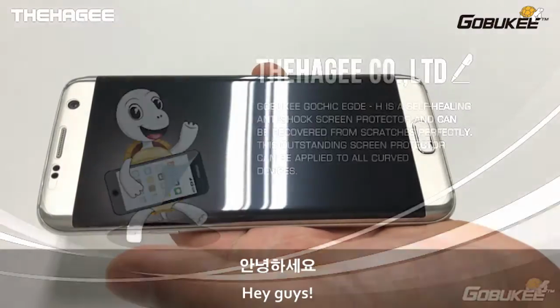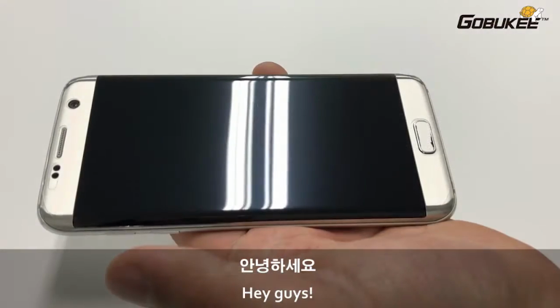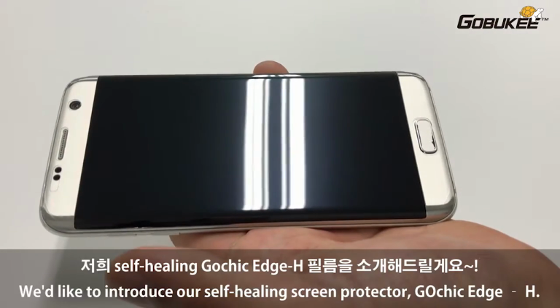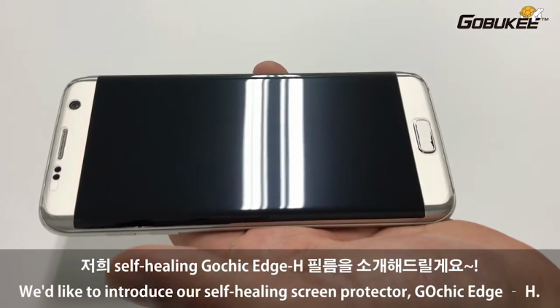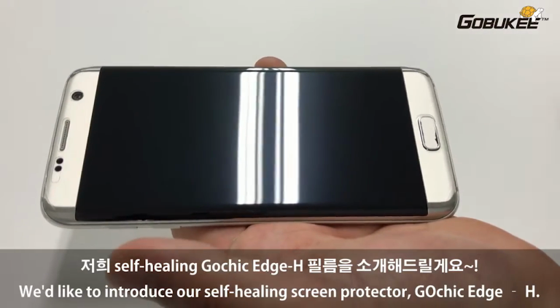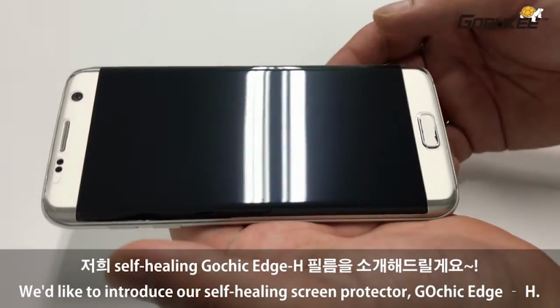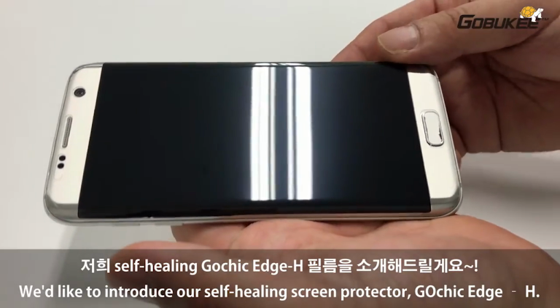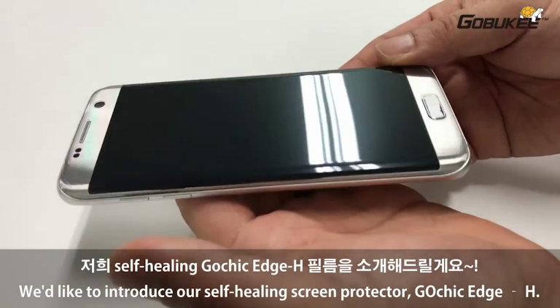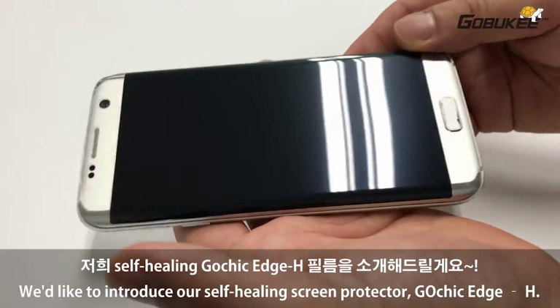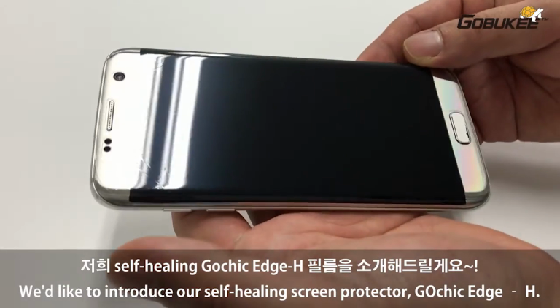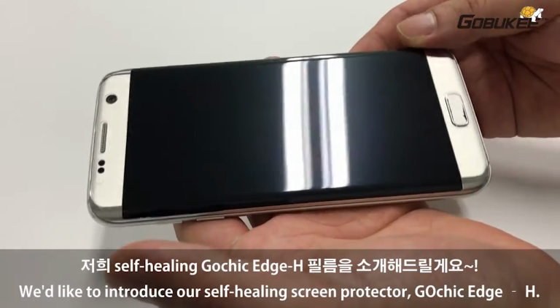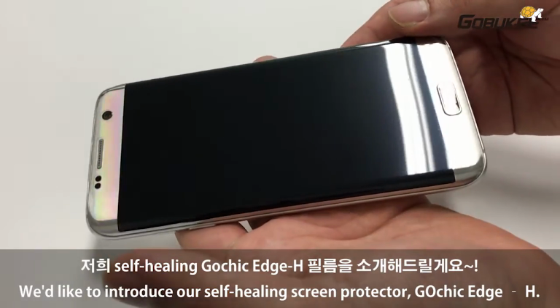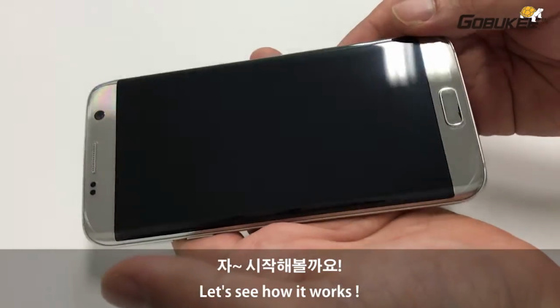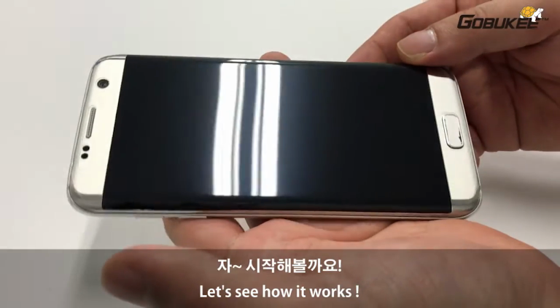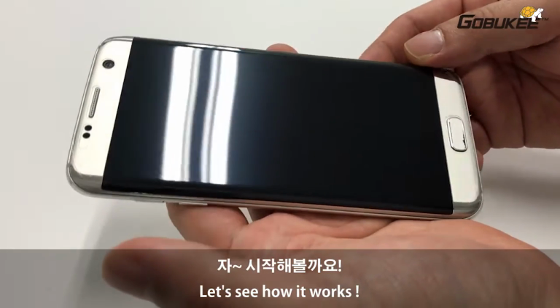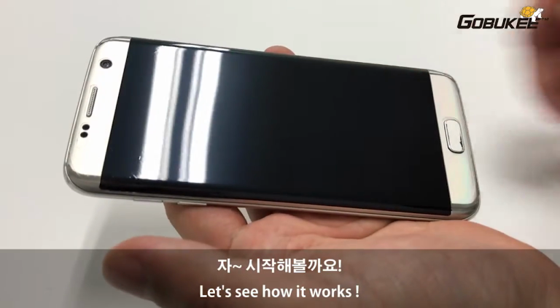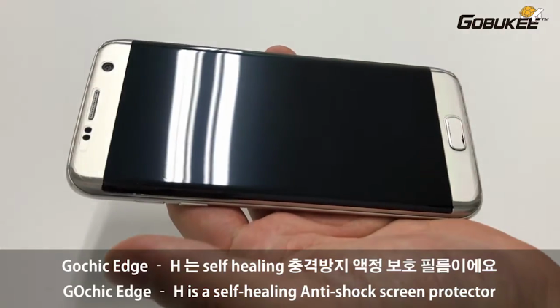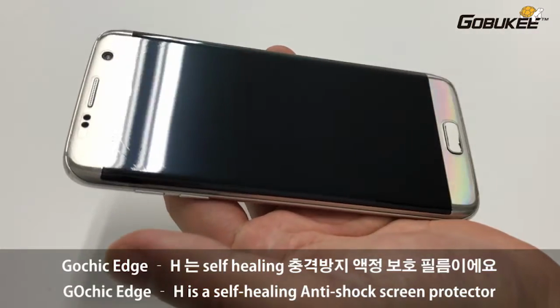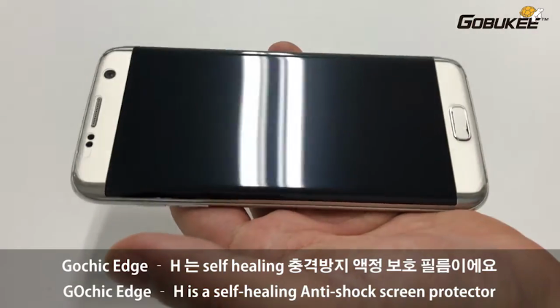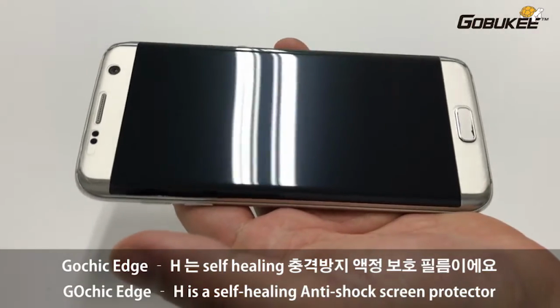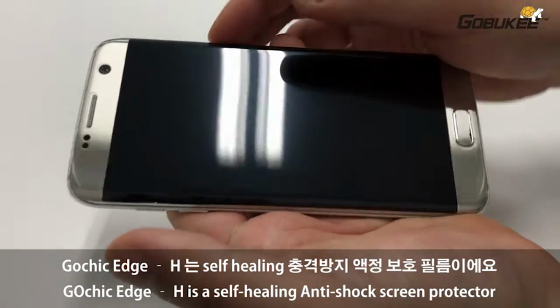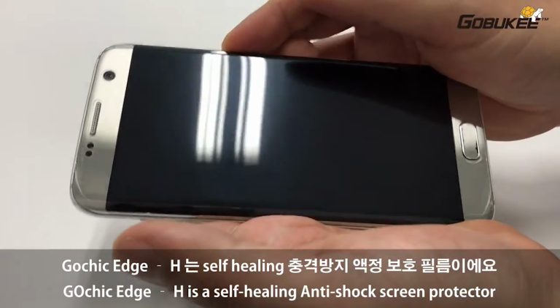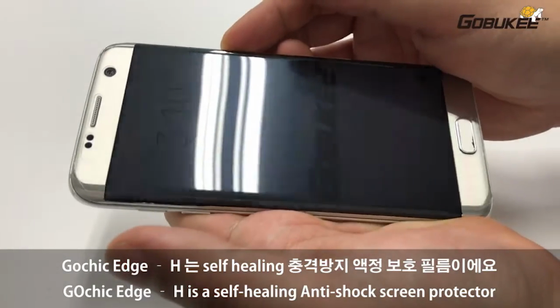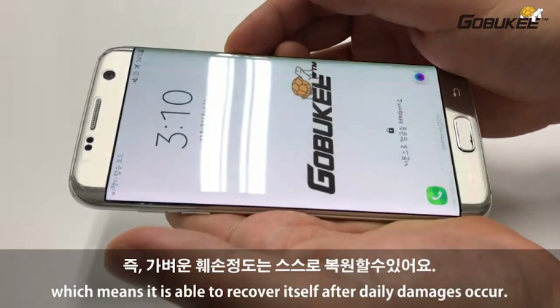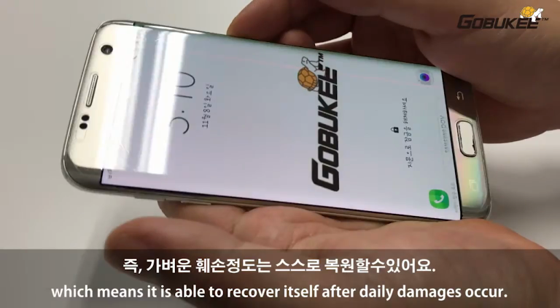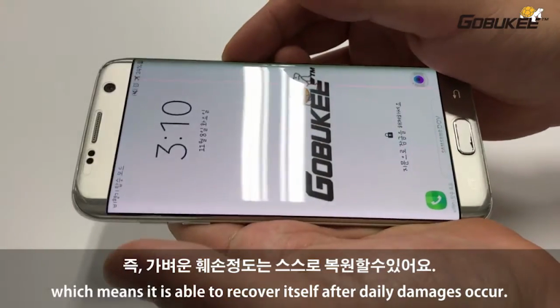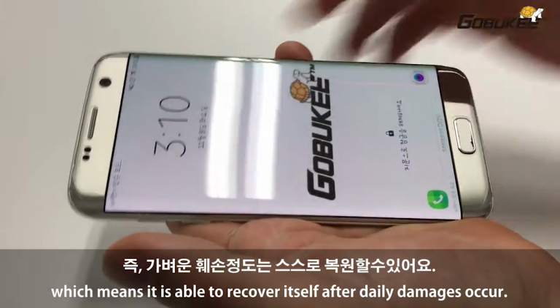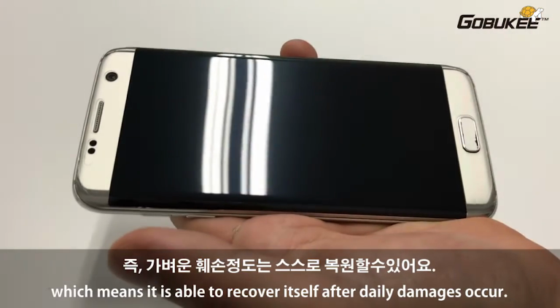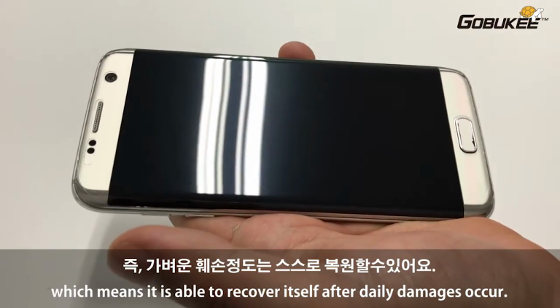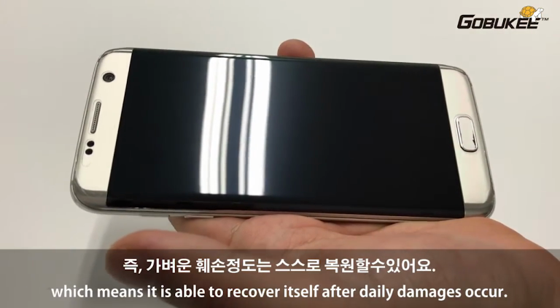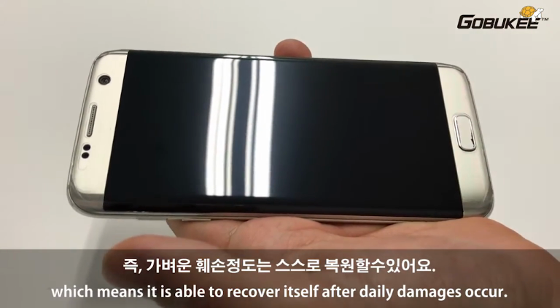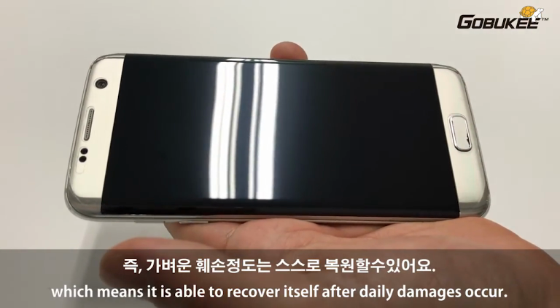Hey guys, we'd like to introduce our self-heating screen protector, GAUCHIC EDGE H. Let's see how it works. GAUCHIC EDGE H is a self-heating screen protector, which means it is able to recover itself after daily damages occur.